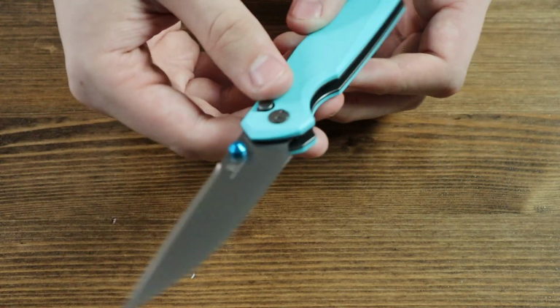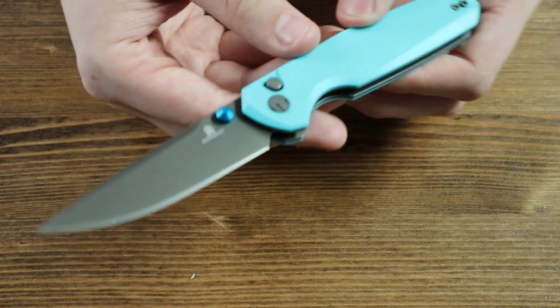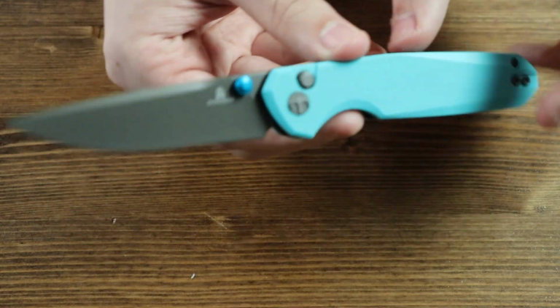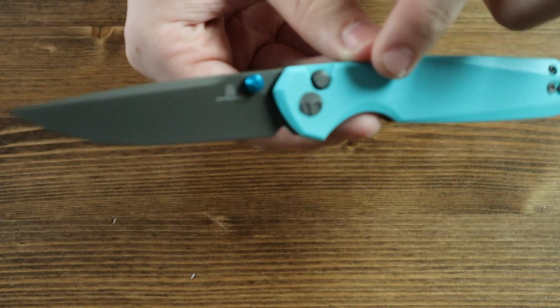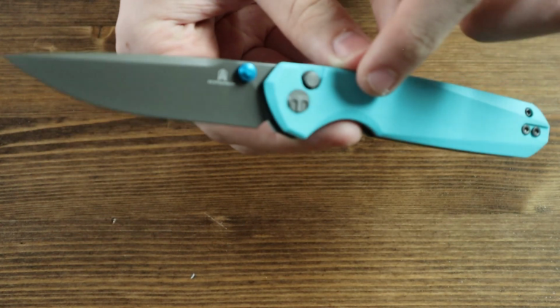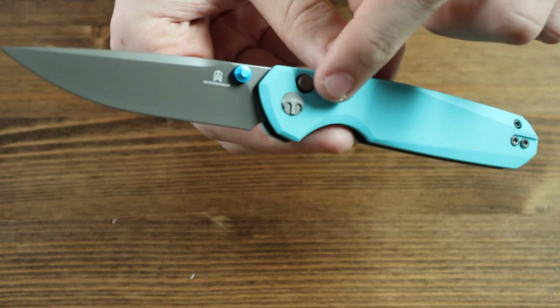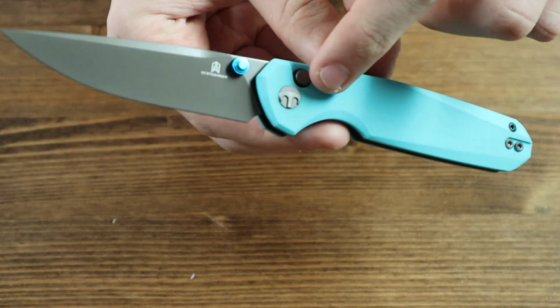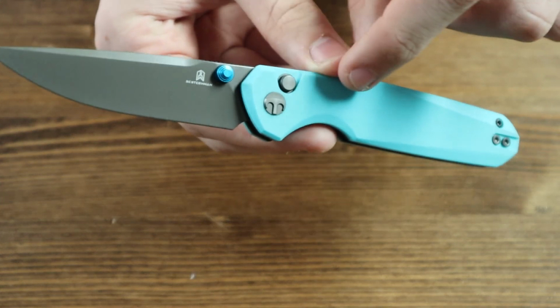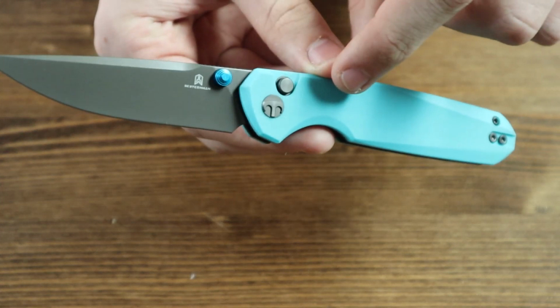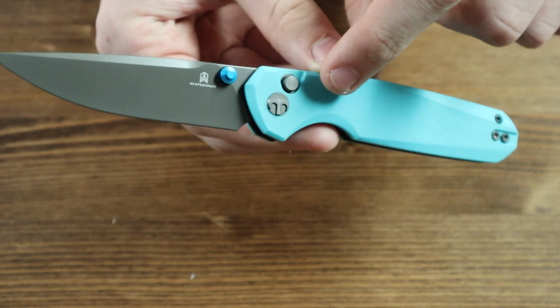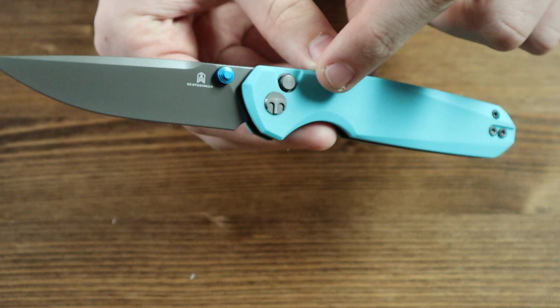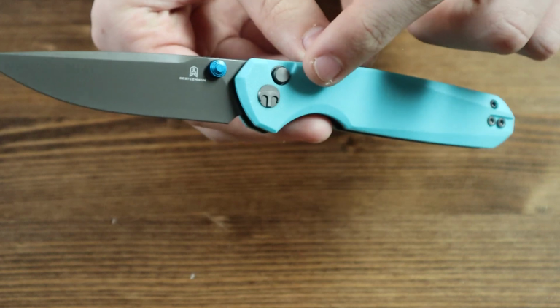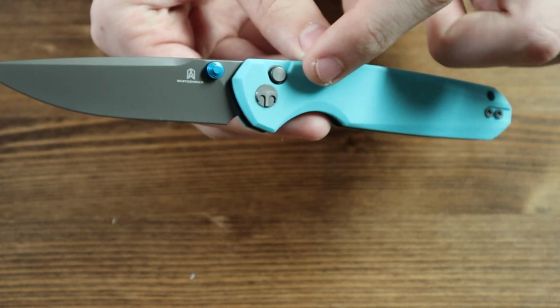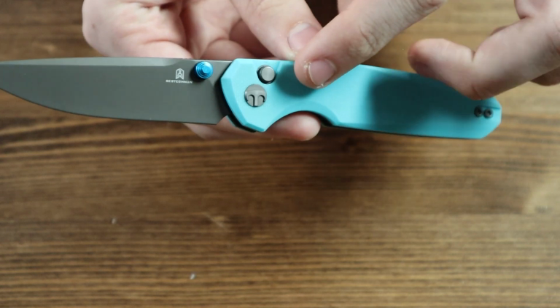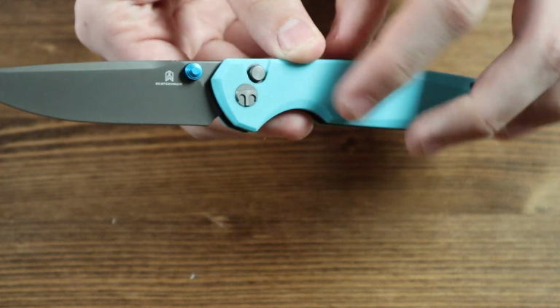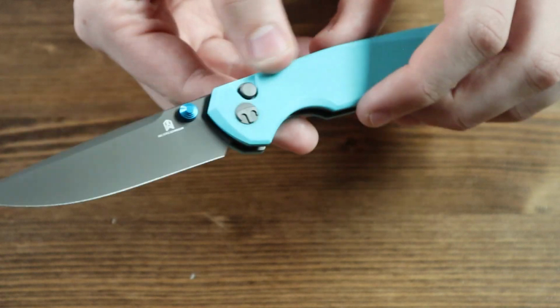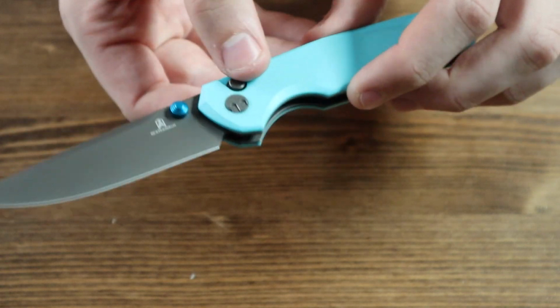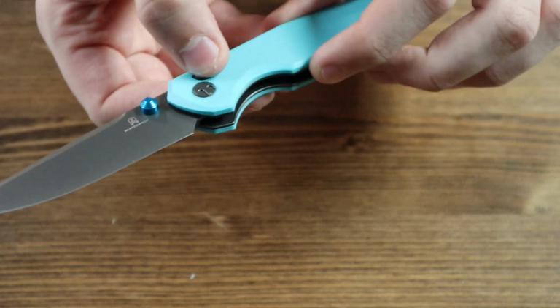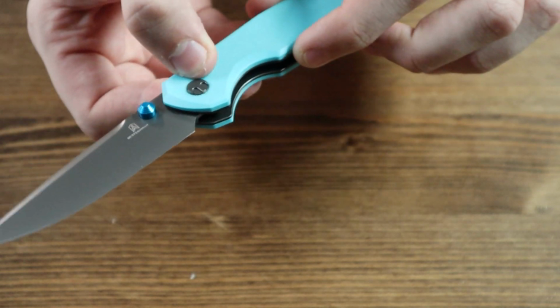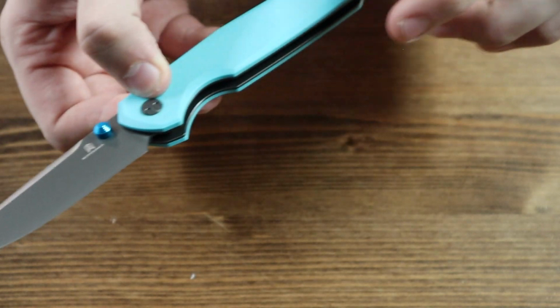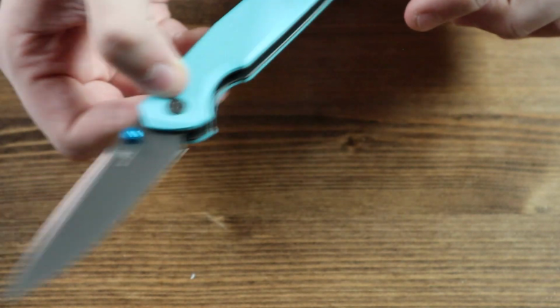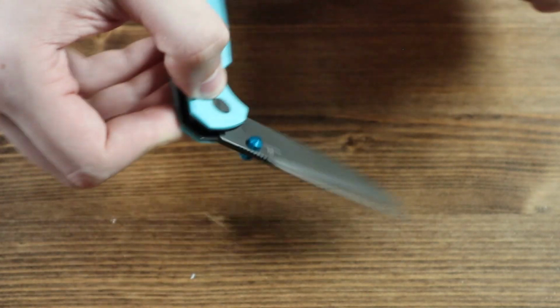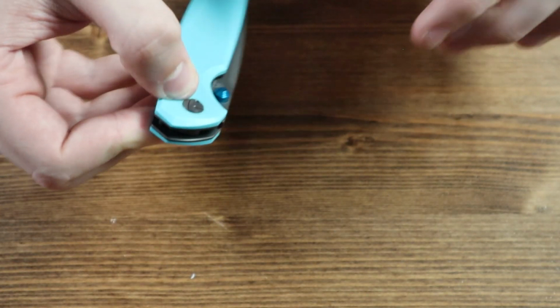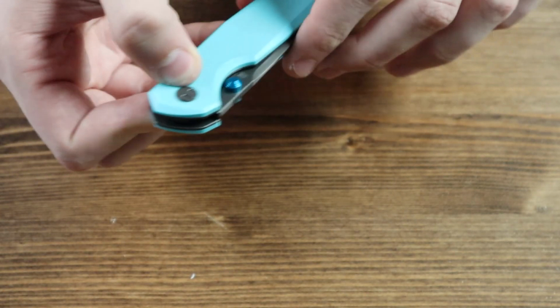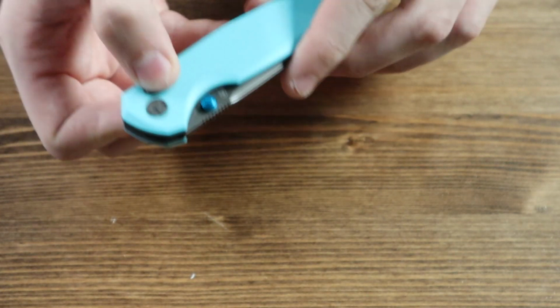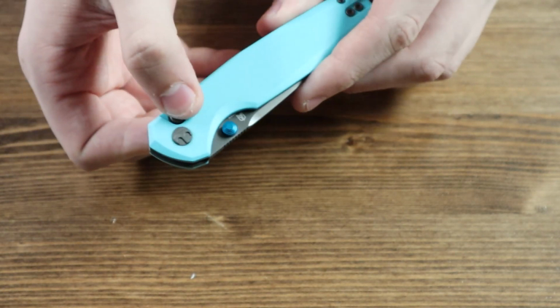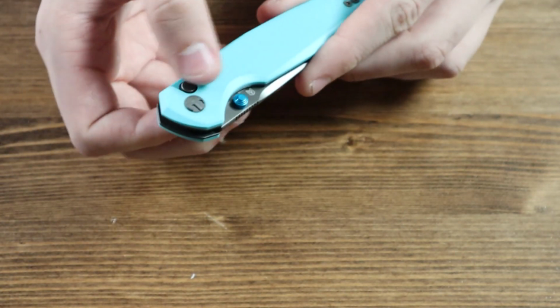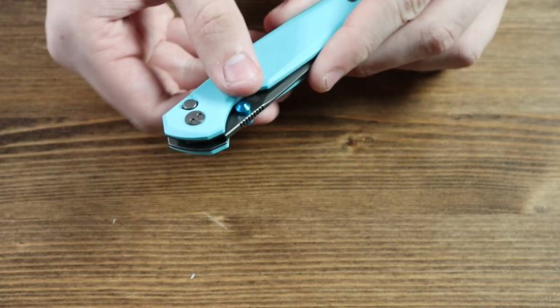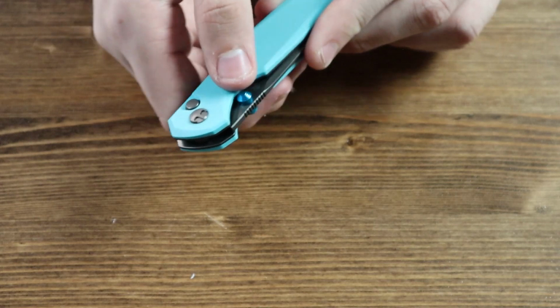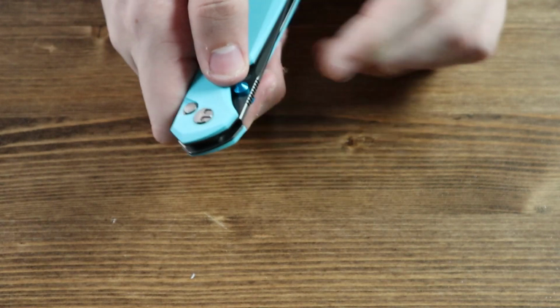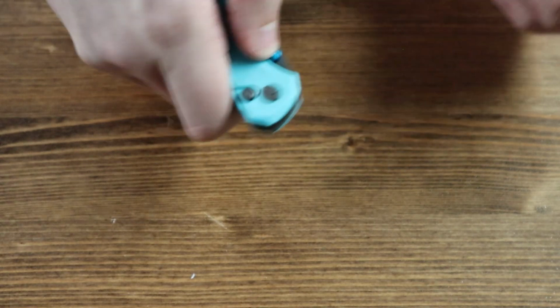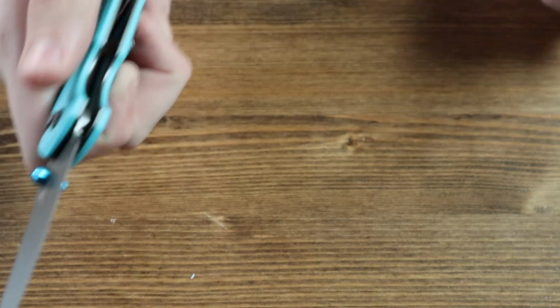If you look closely at the top of the handle, you can see this knife has a button lock mechanism. You close the knife by pushing the button lock, disengaging the lock, allowing you to push the blade back inside of the handle.